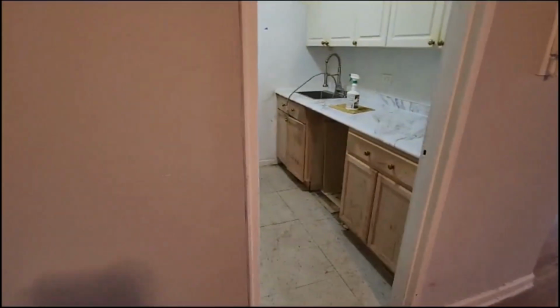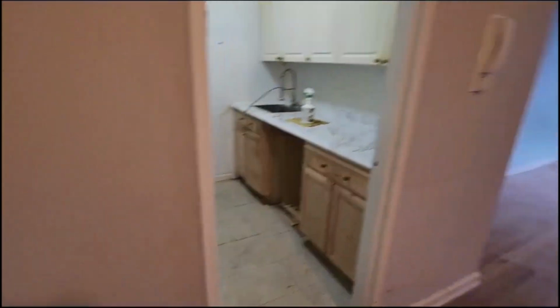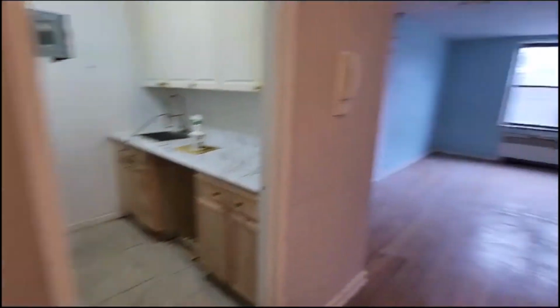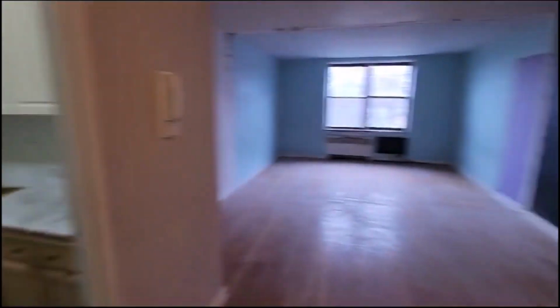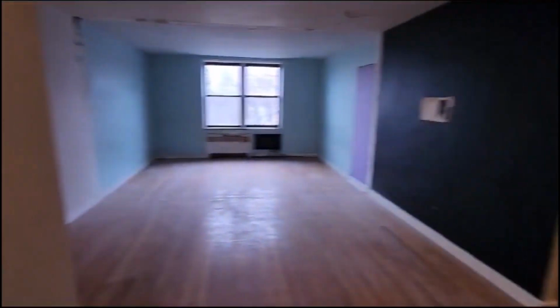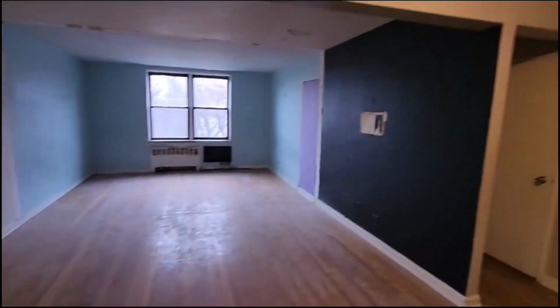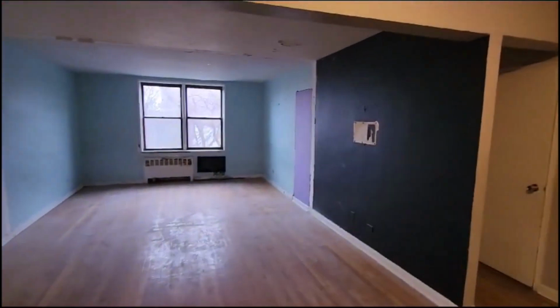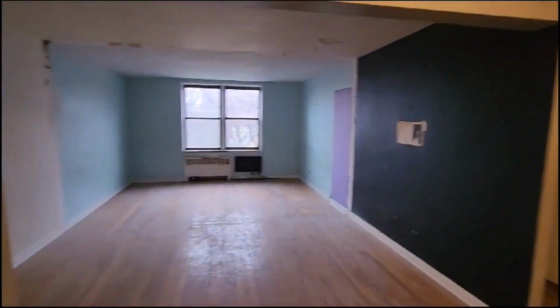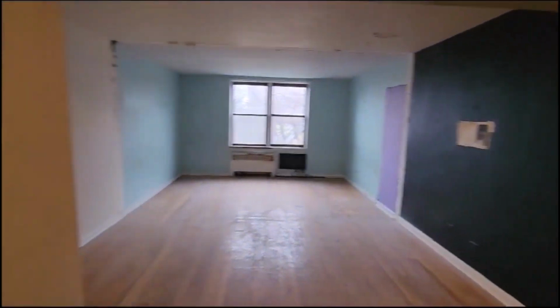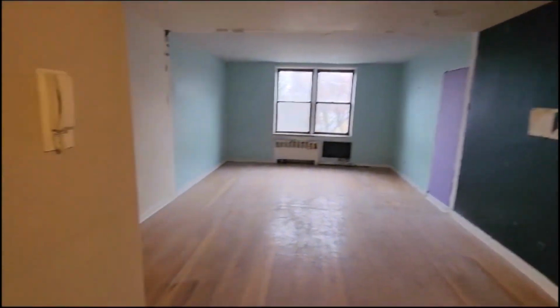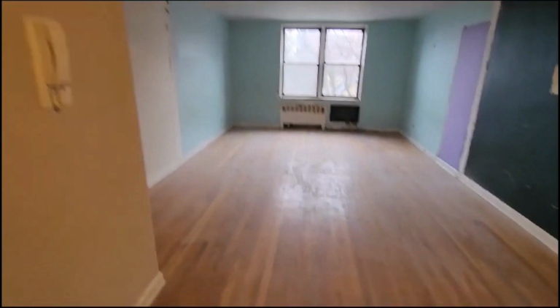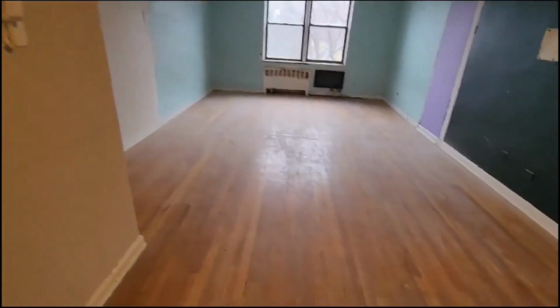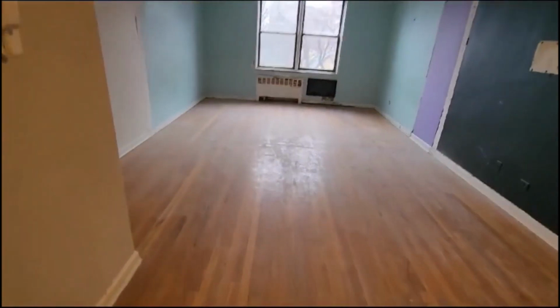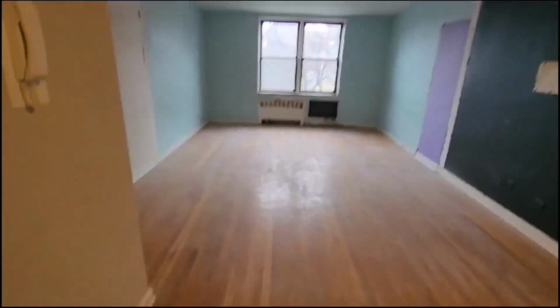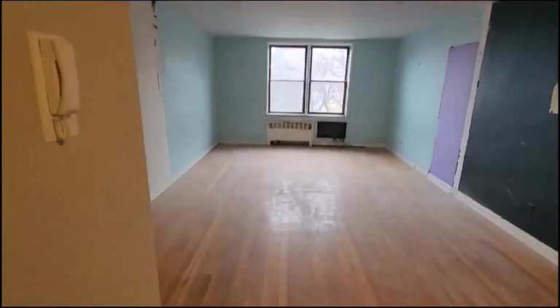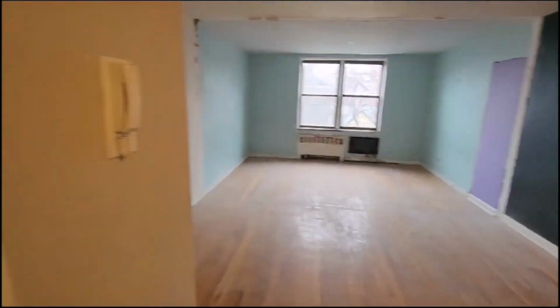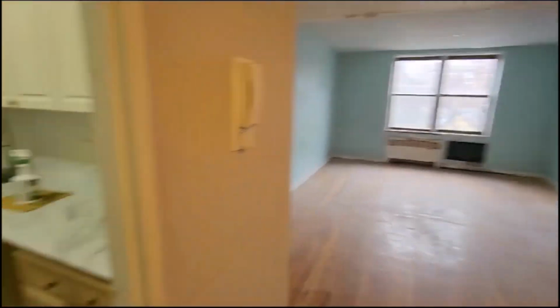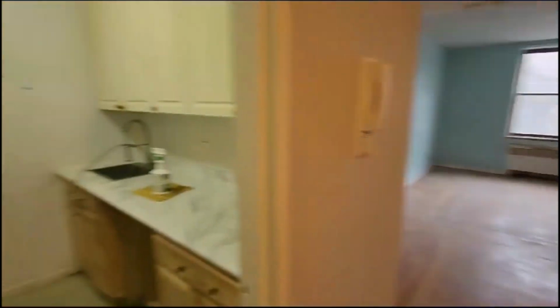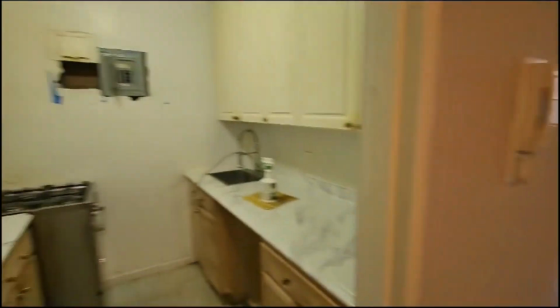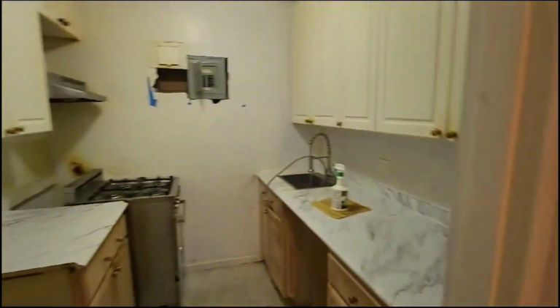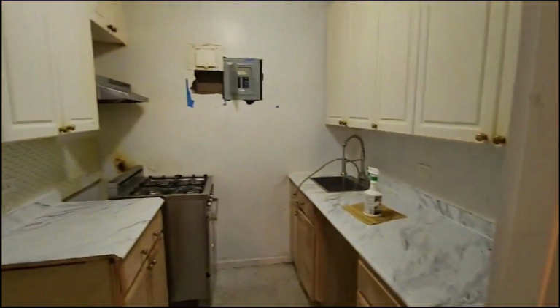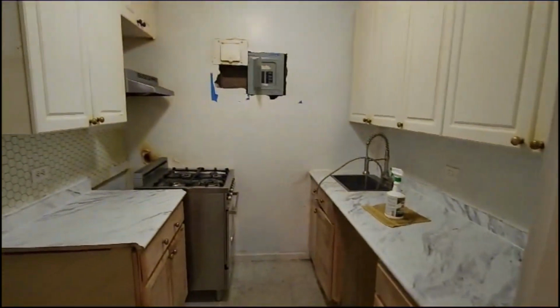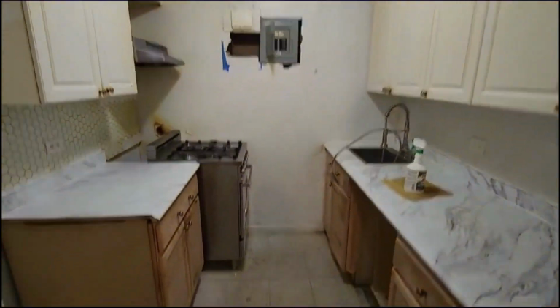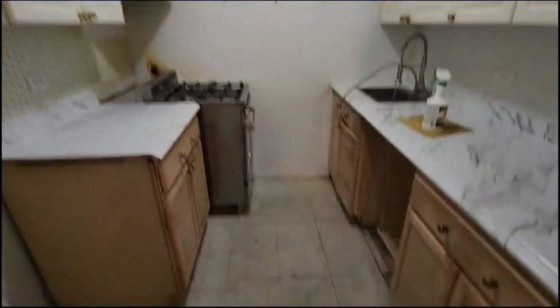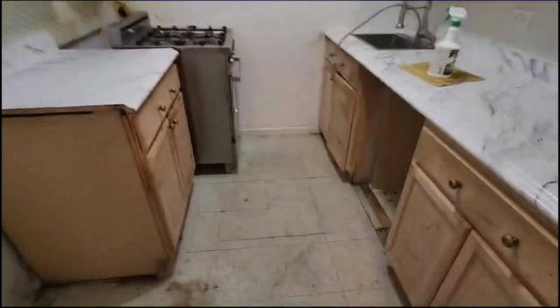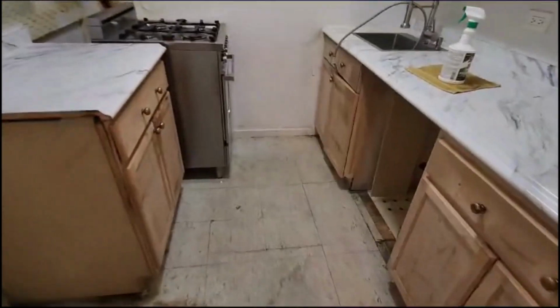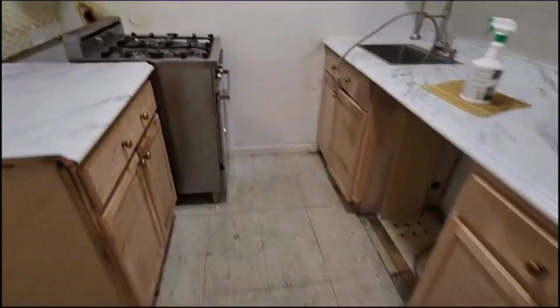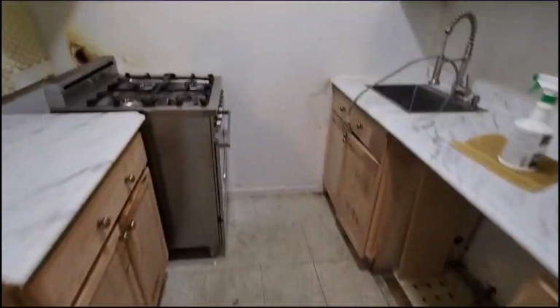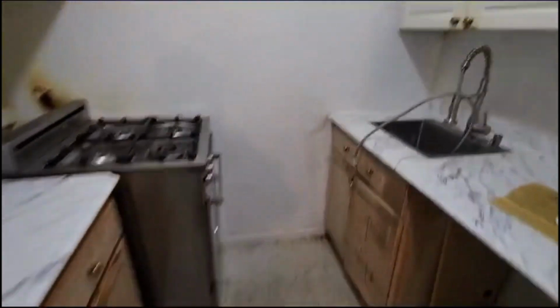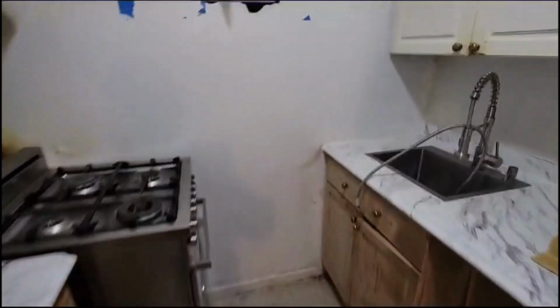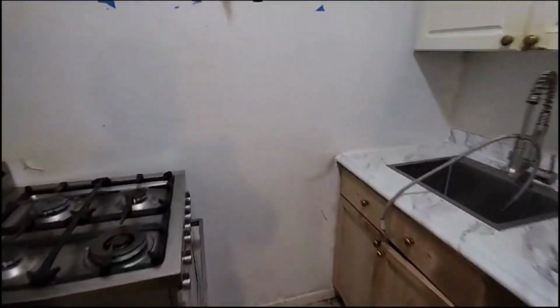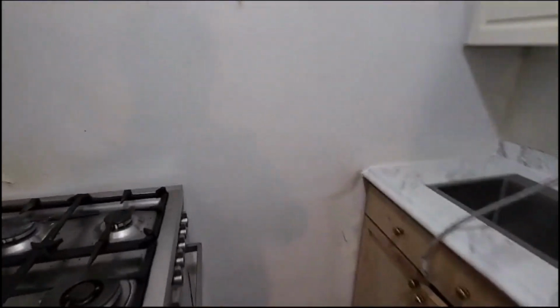This has been cleaned up and painted by management. When you come in, you face a nice big living space. To the left side, we have the kitchen — a very nice size kitchen.